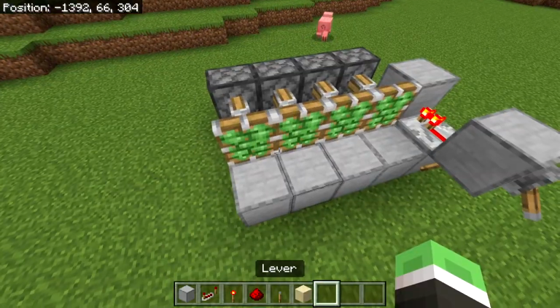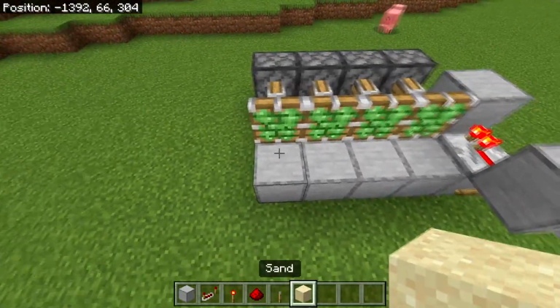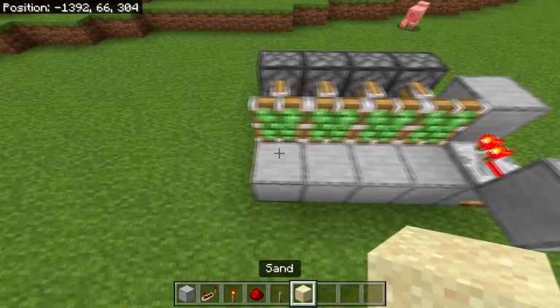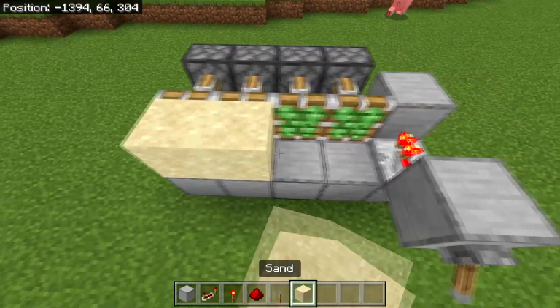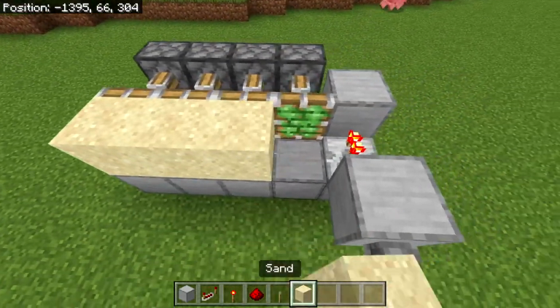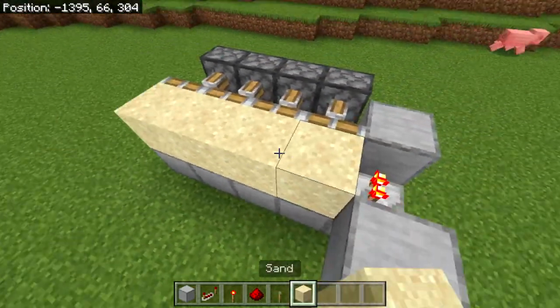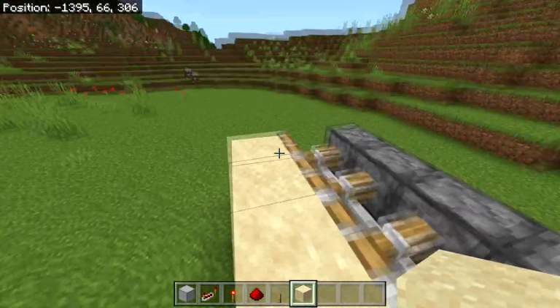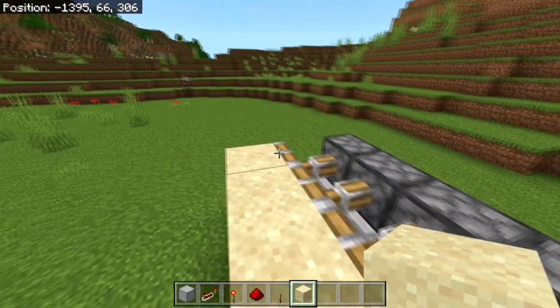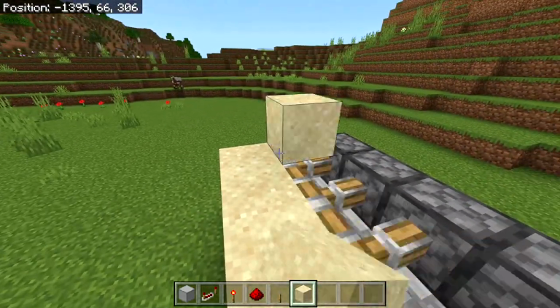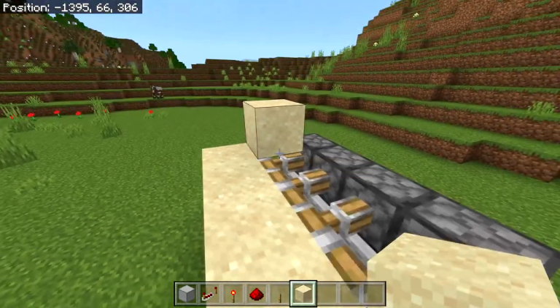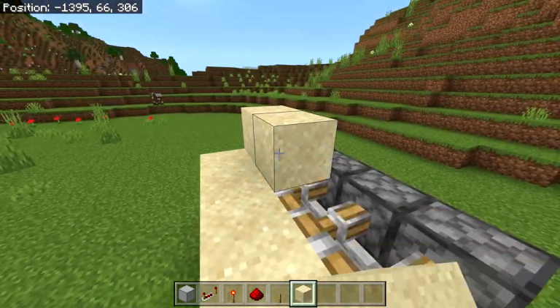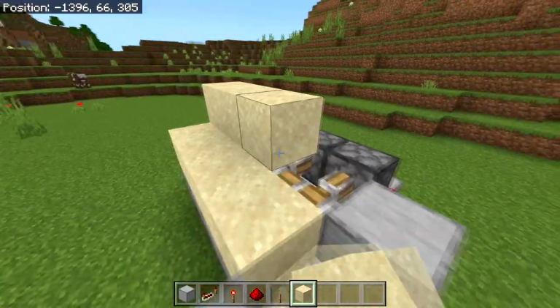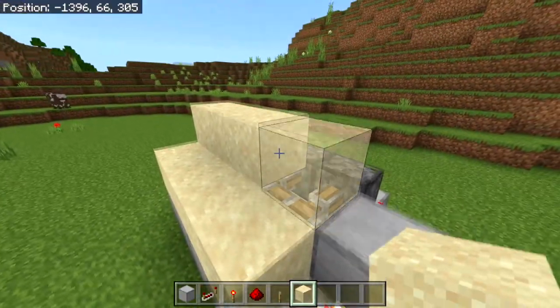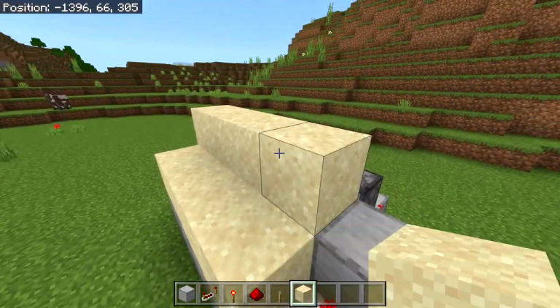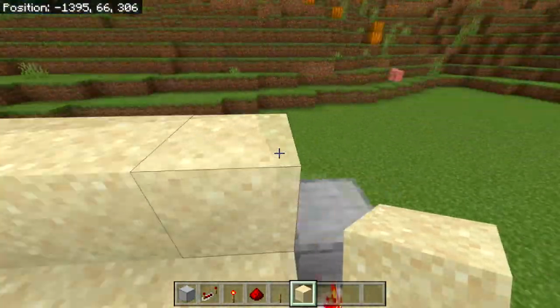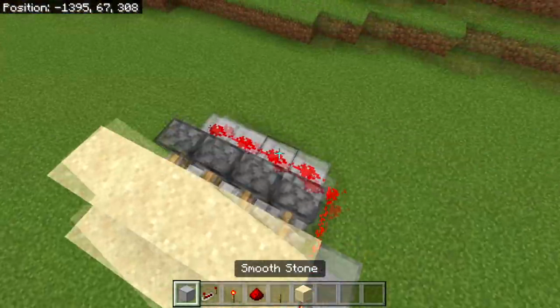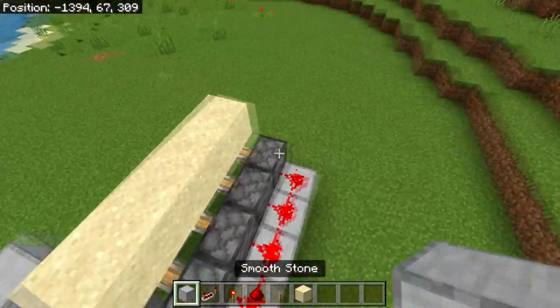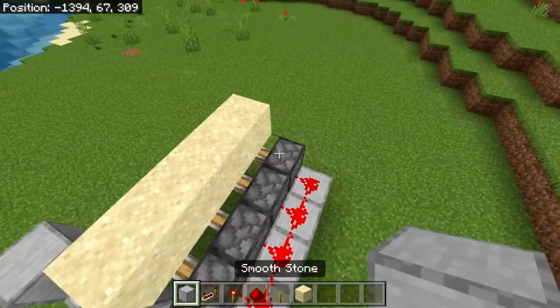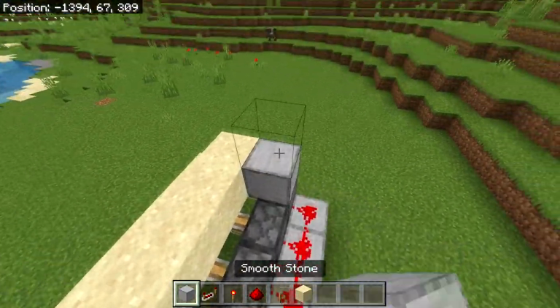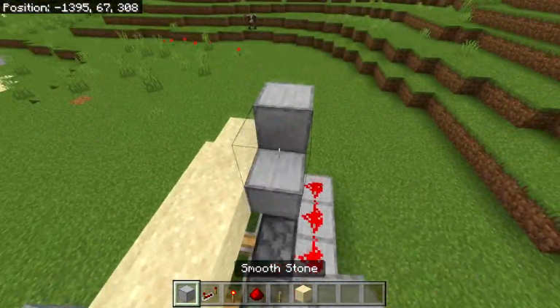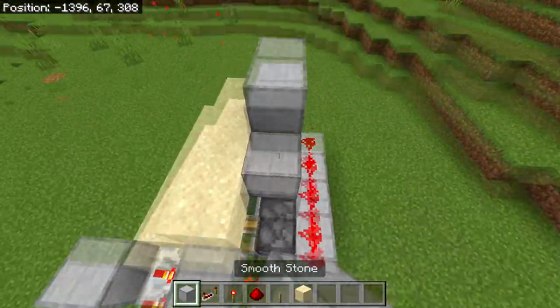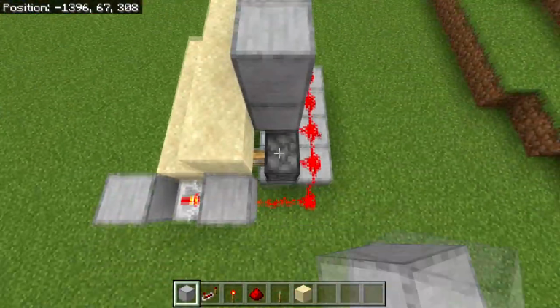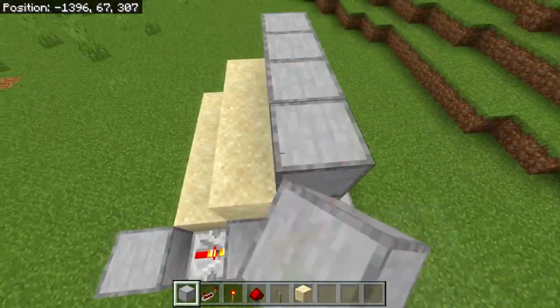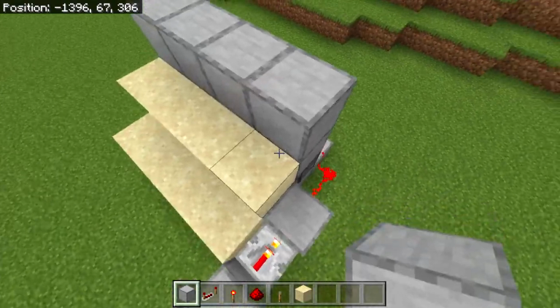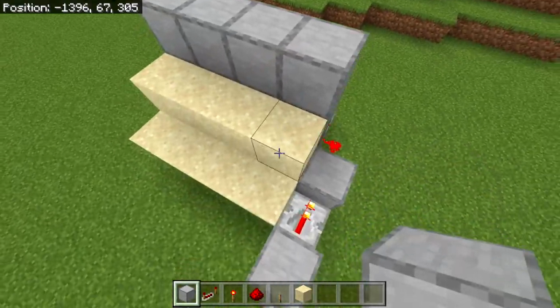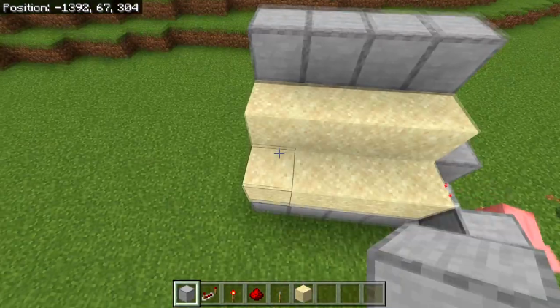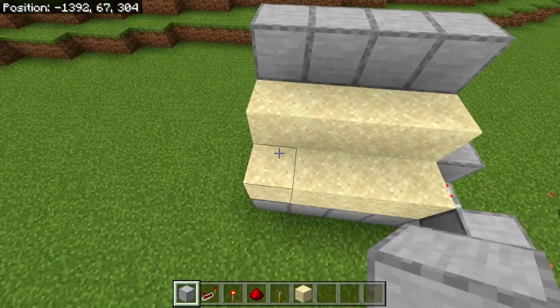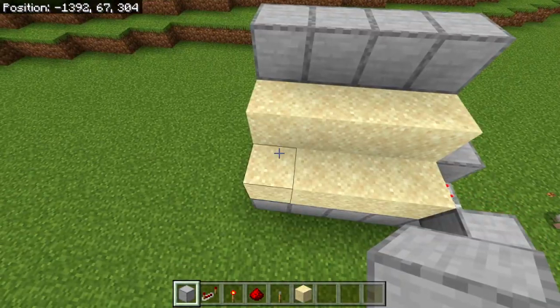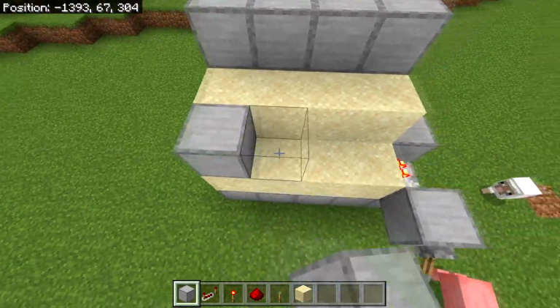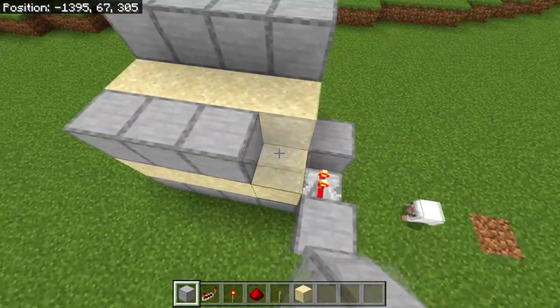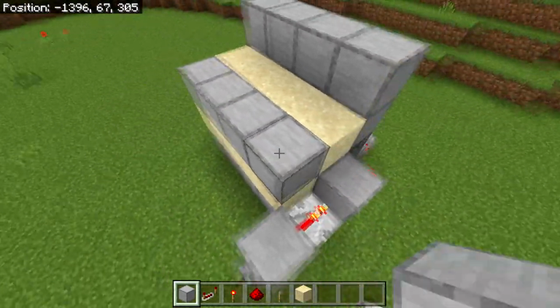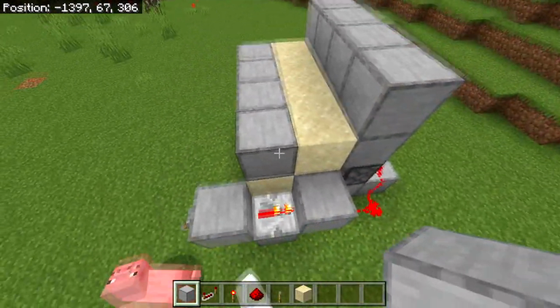Now the pistons should be activated. Place four sand blocks on top of these blocks and four more sand blocks on top of the pistons. Then build a two-block-high wall above the back pistons.